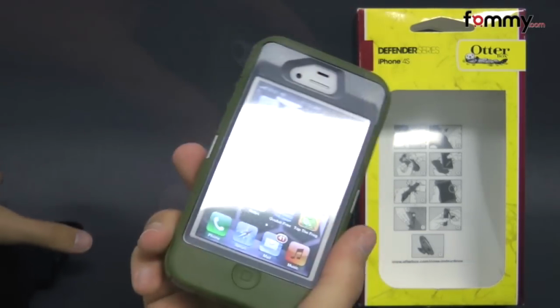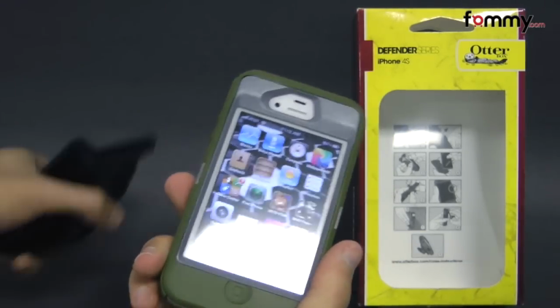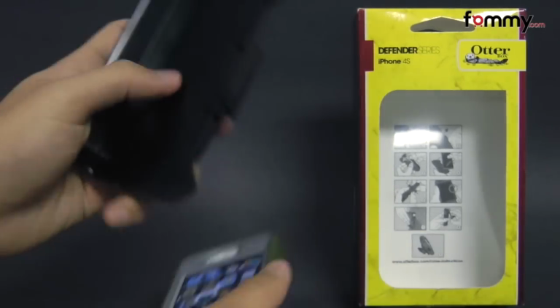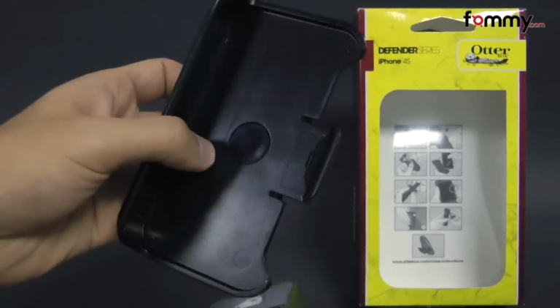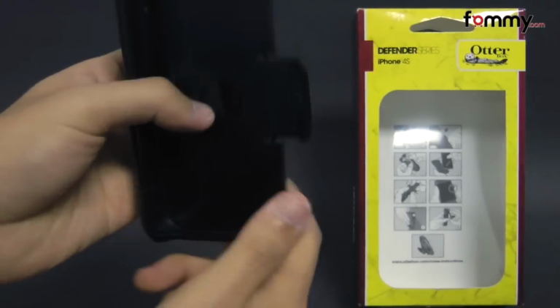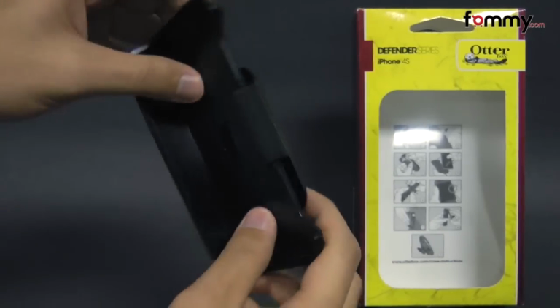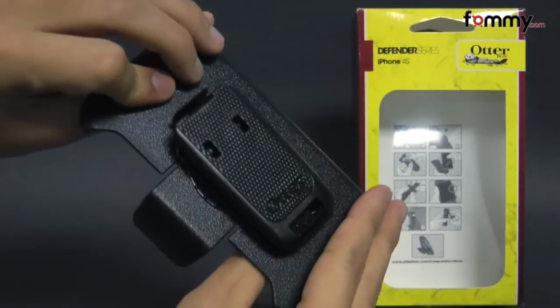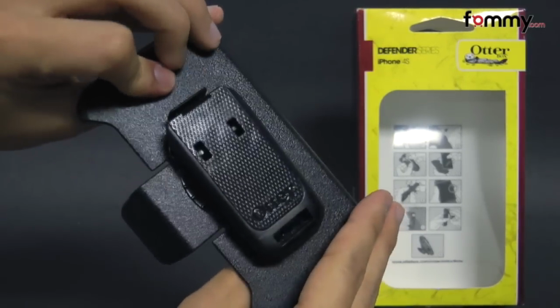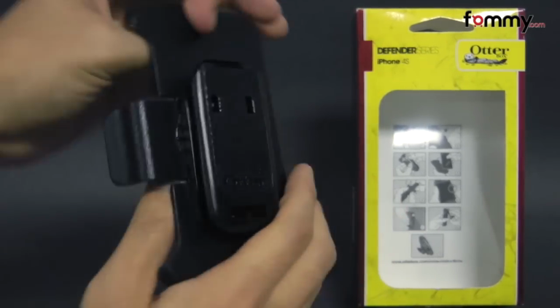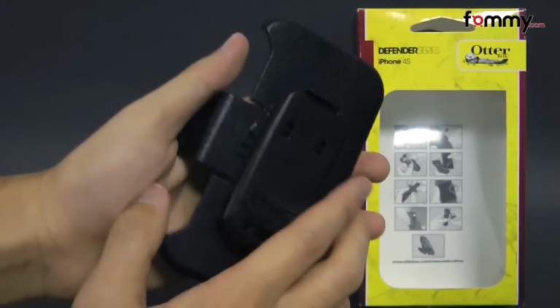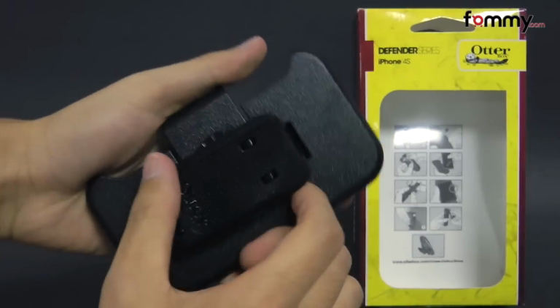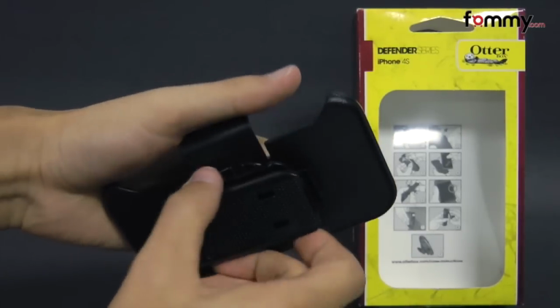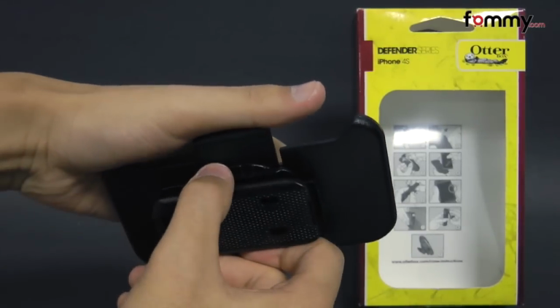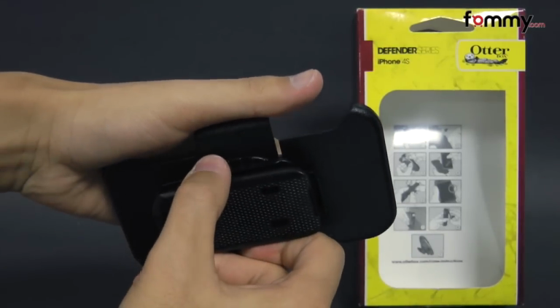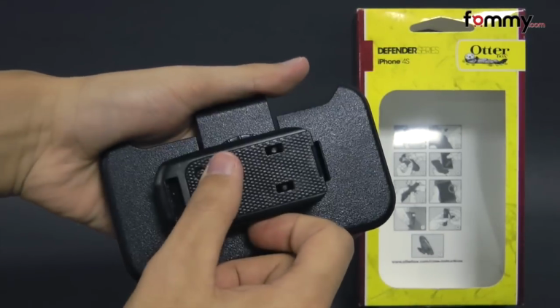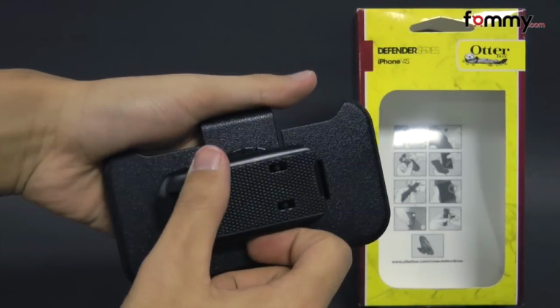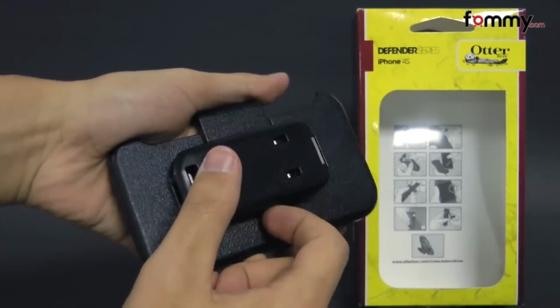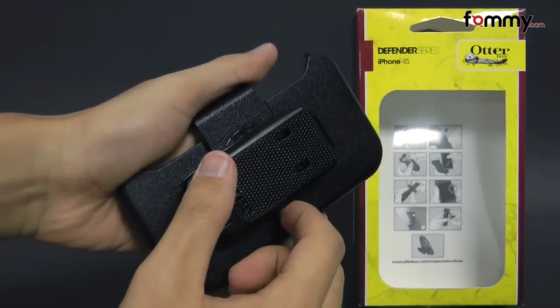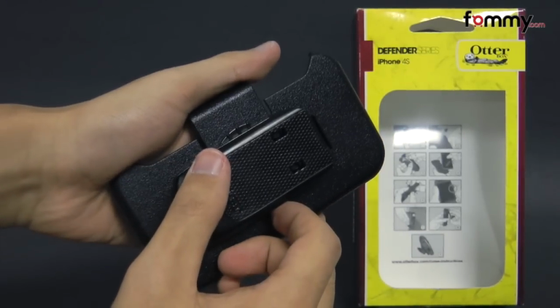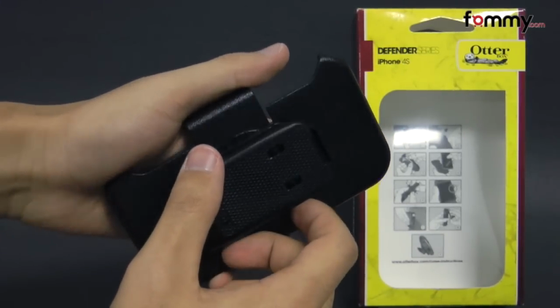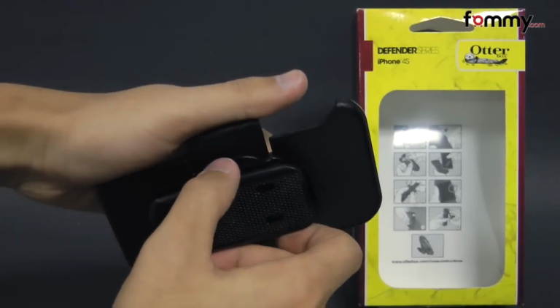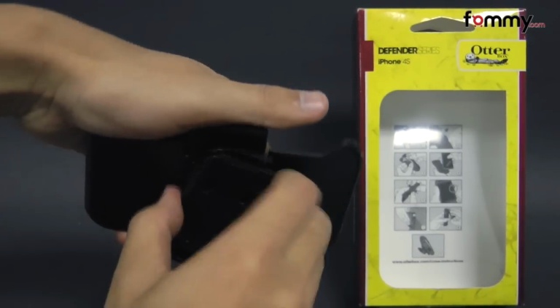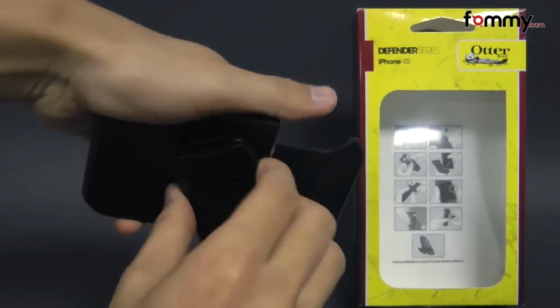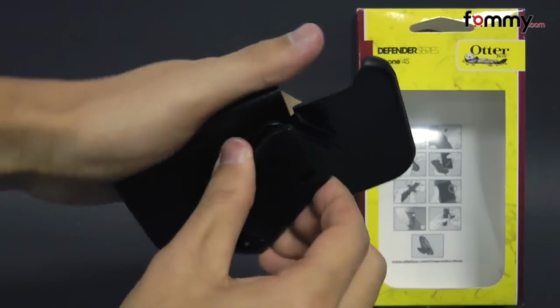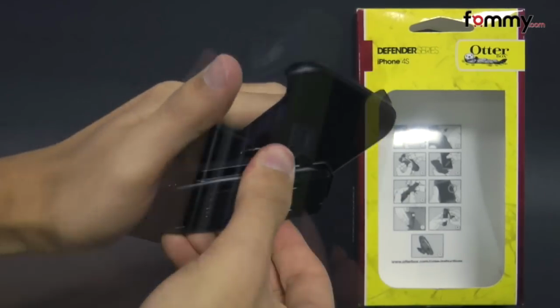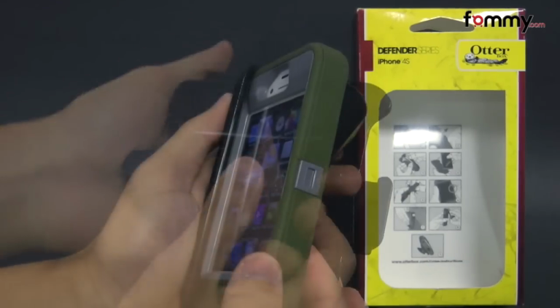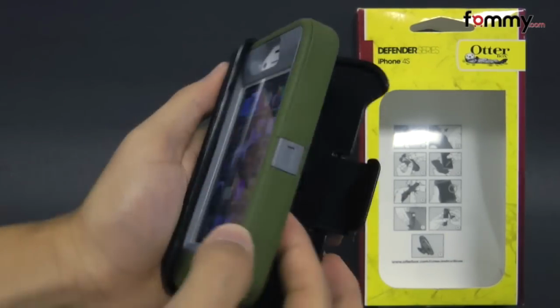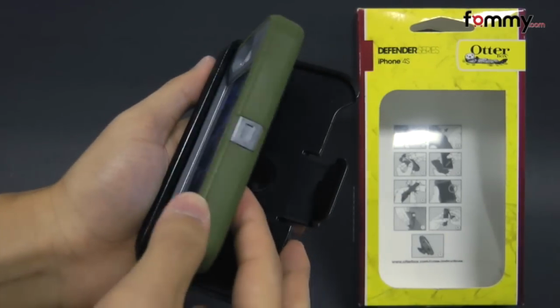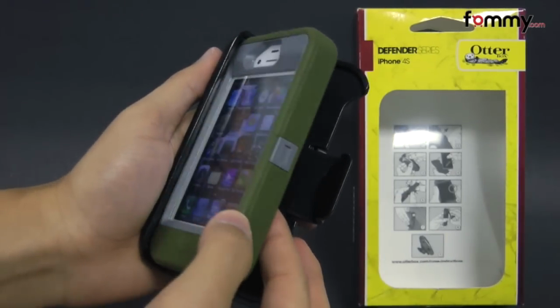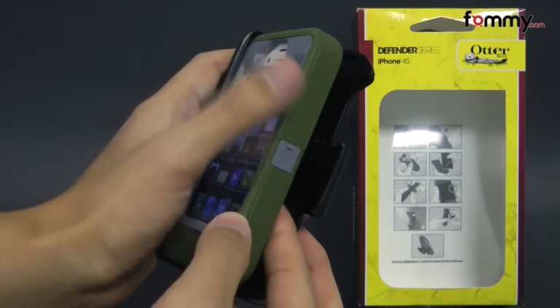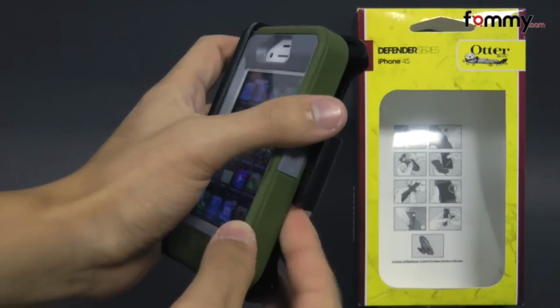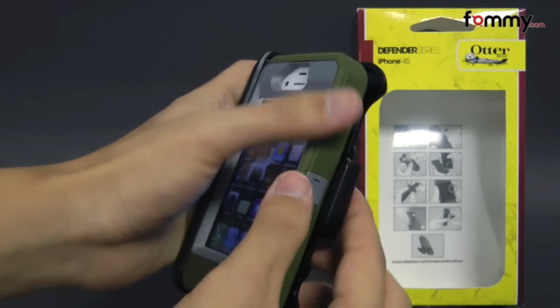It comes with a holster which is made of polycarbonate and you can also swivel the back belt clip up to 360 degrees and it snaps right into the AutoBox case.